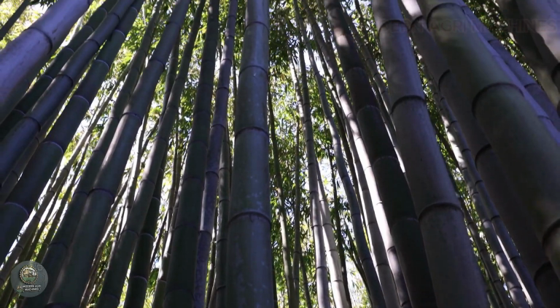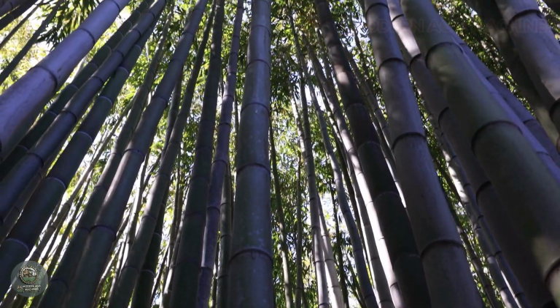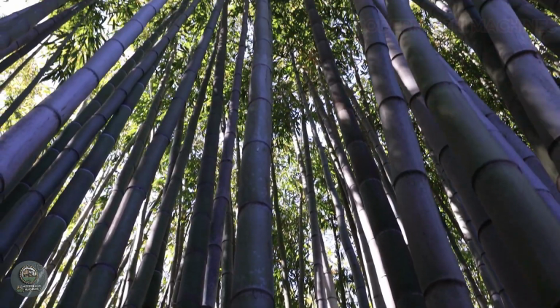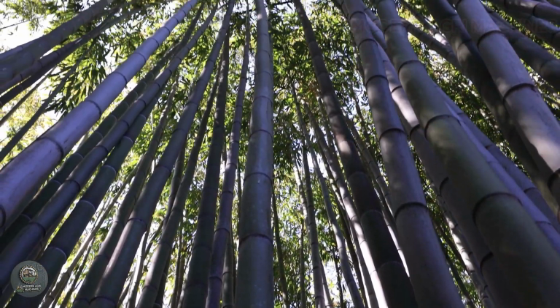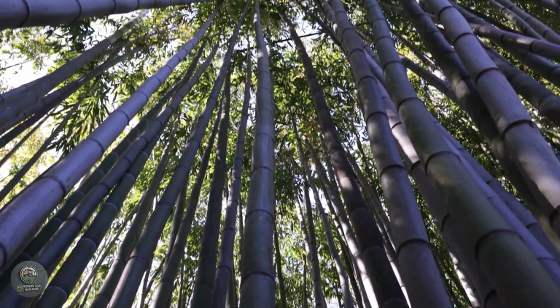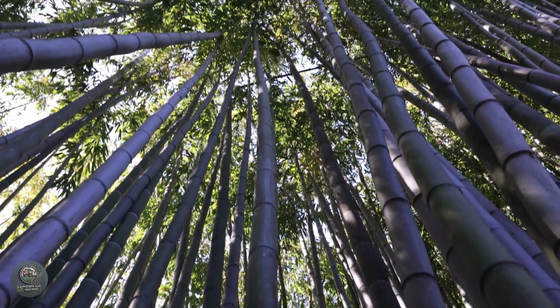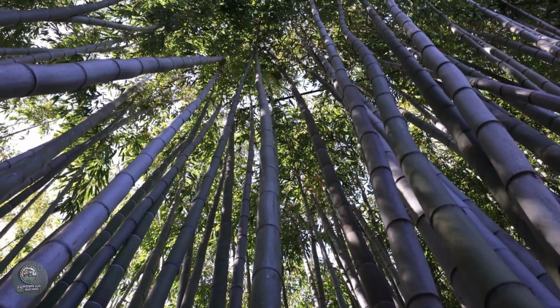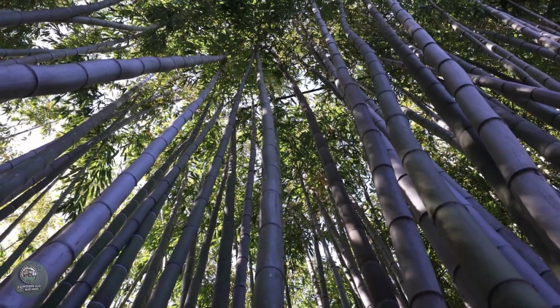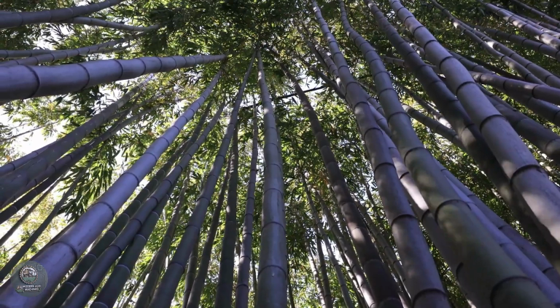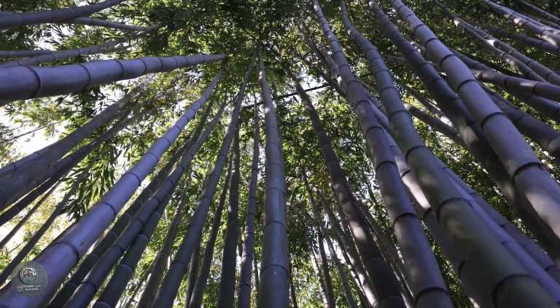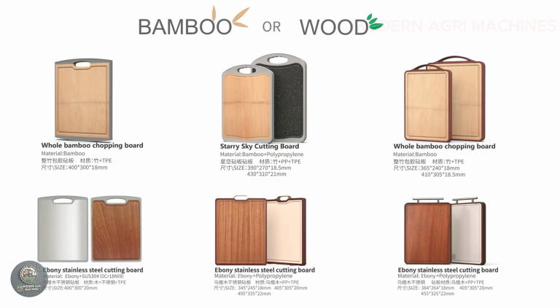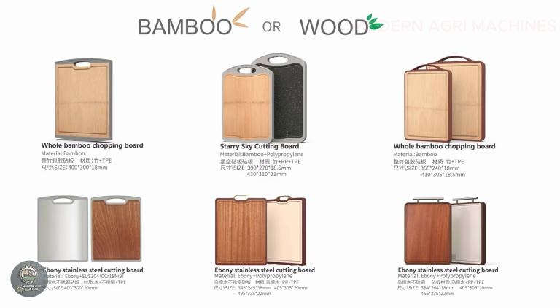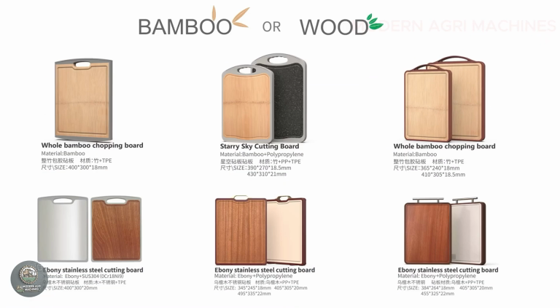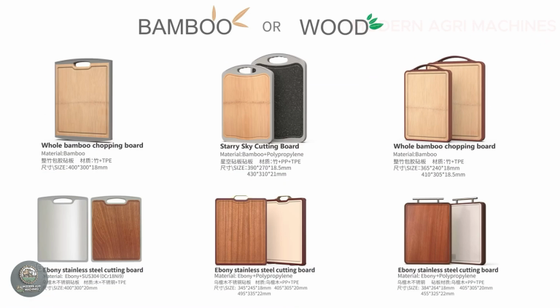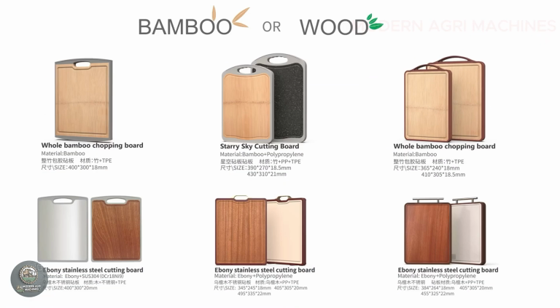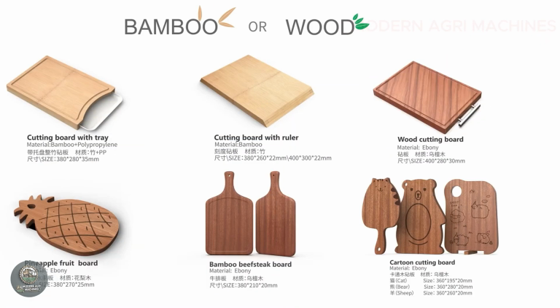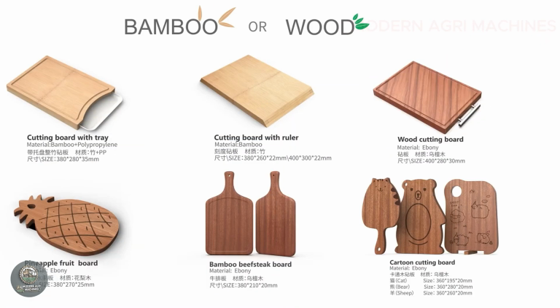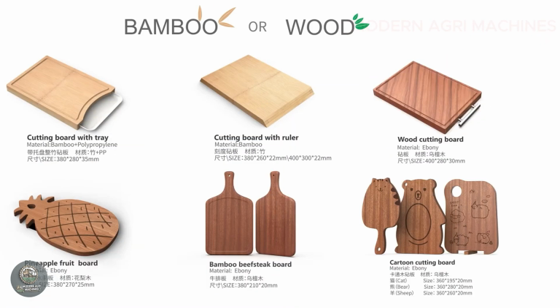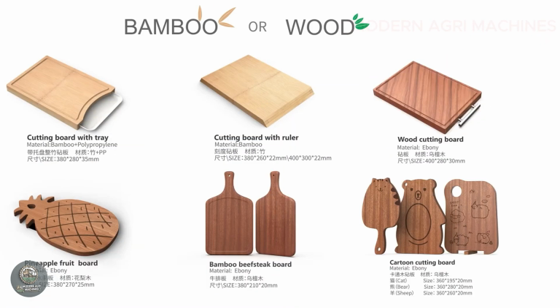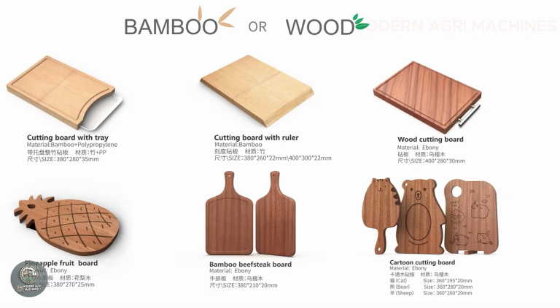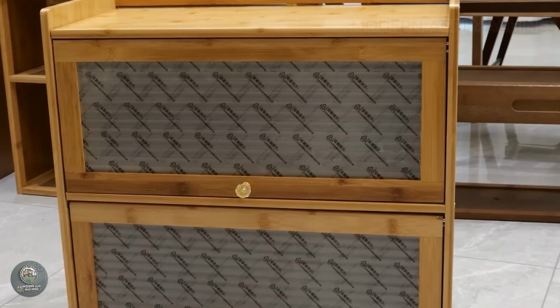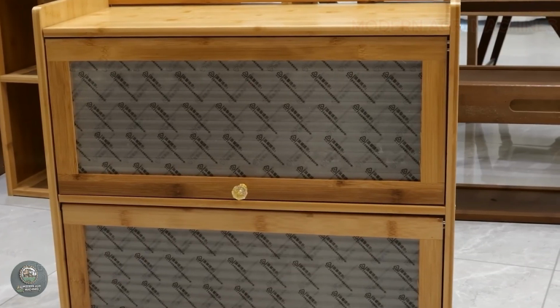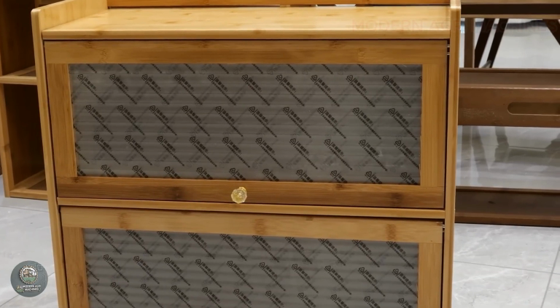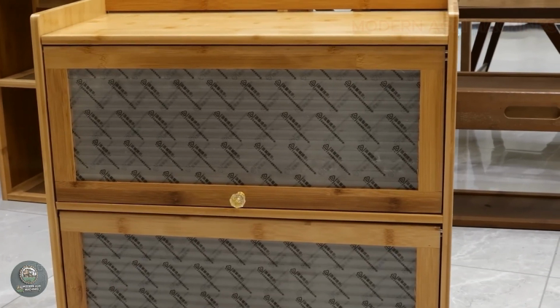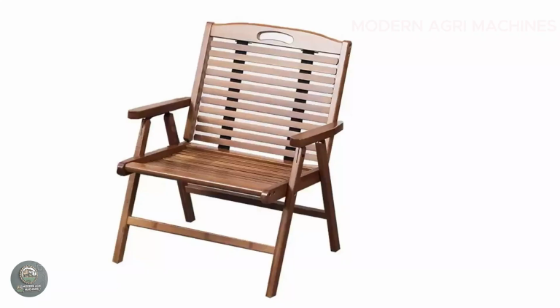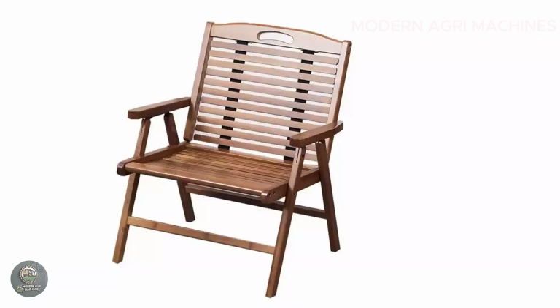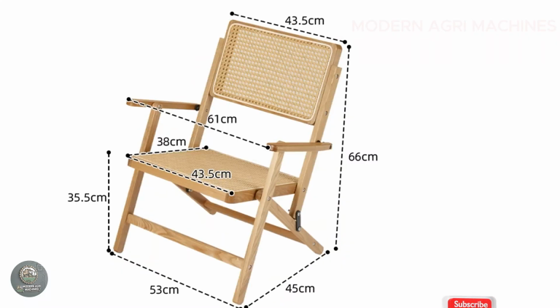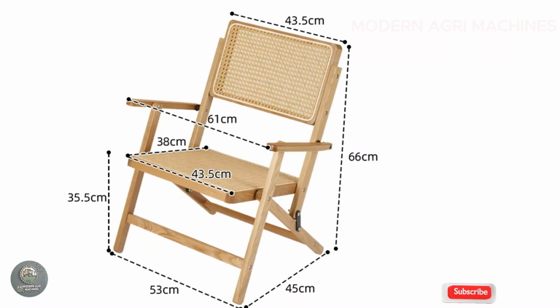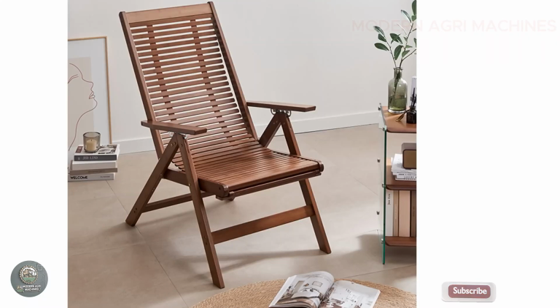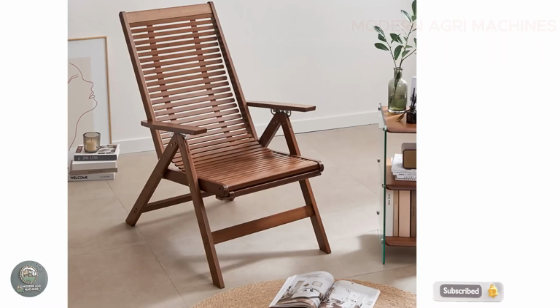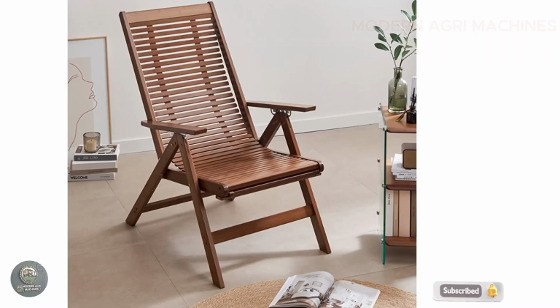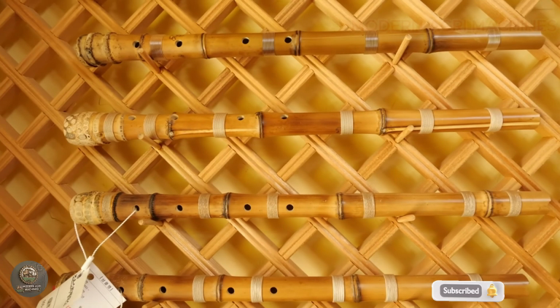From household items like bamboo cutting boards, bamboo straws, and bamboo chairs, to larger structures such as bamboo tables and bamboo gates, it showcases both practicality and aesthetics.